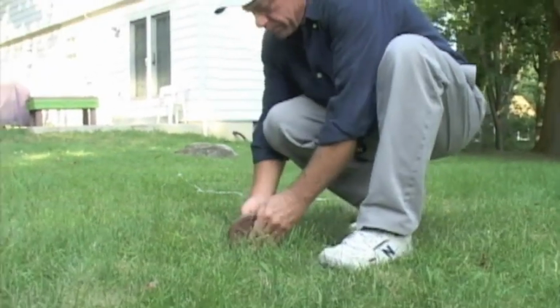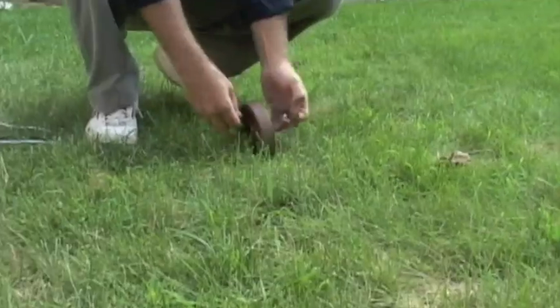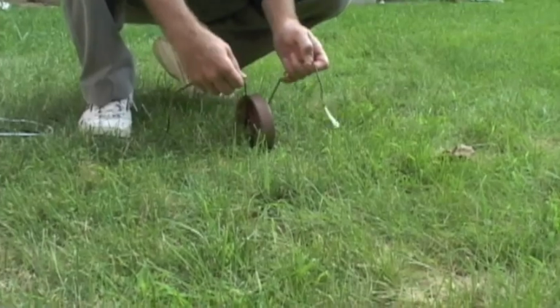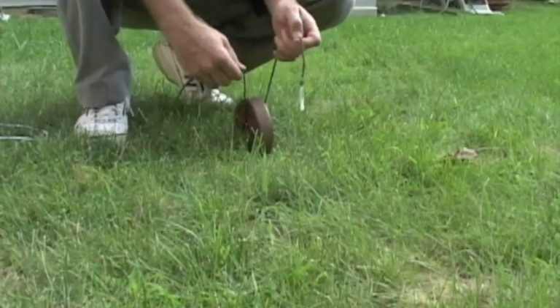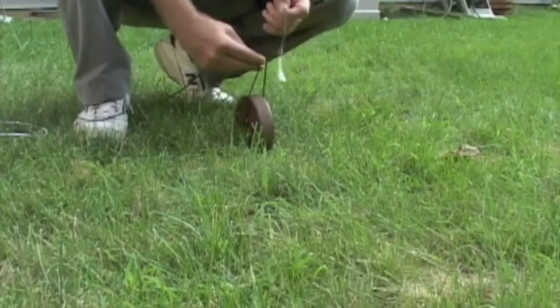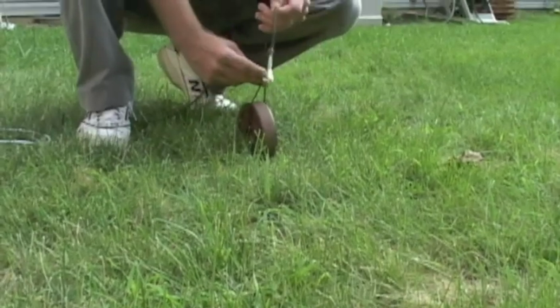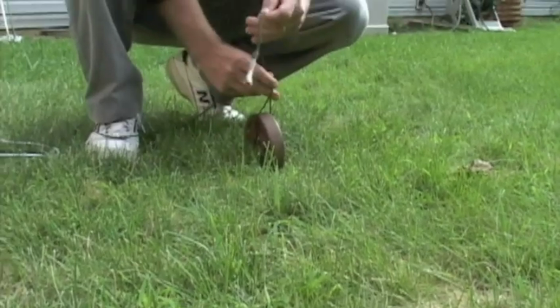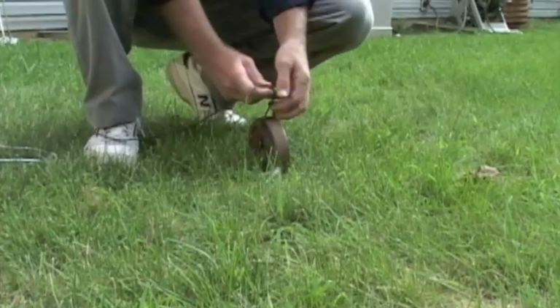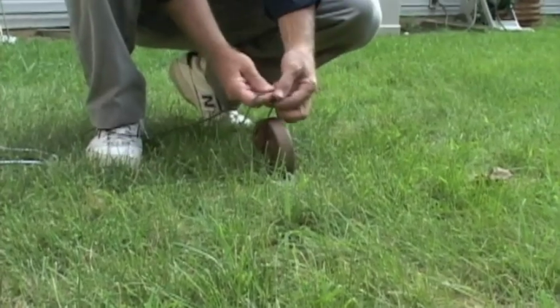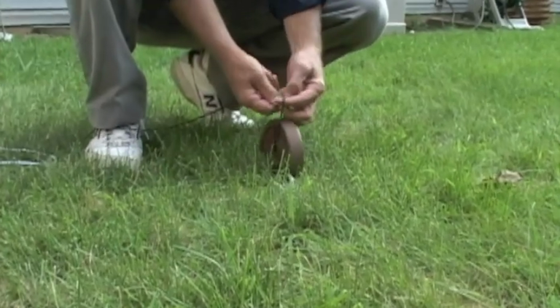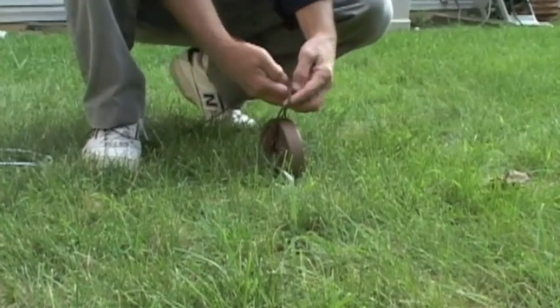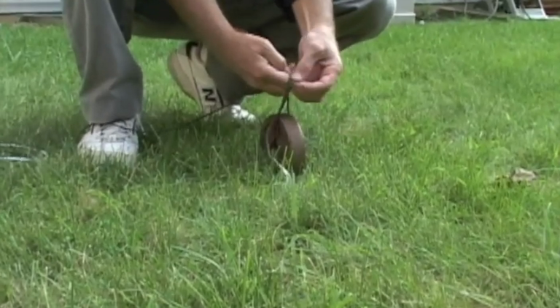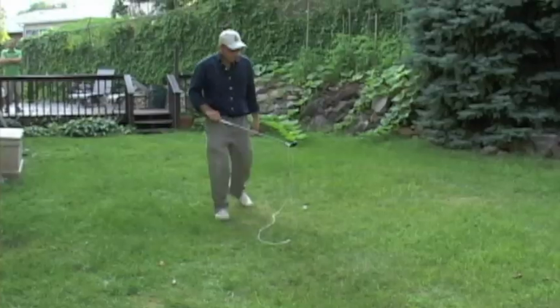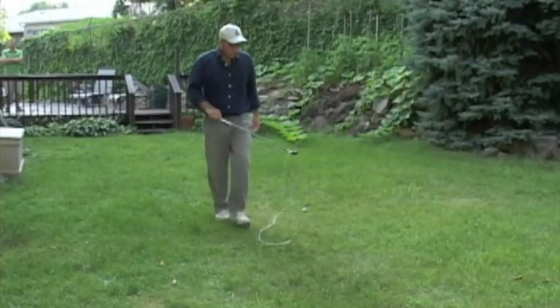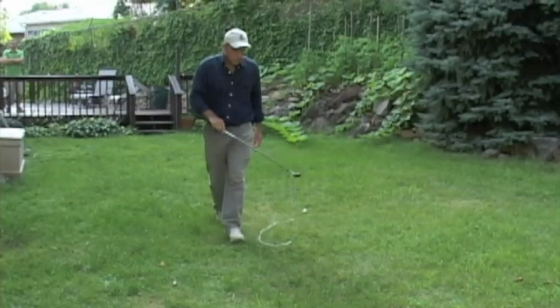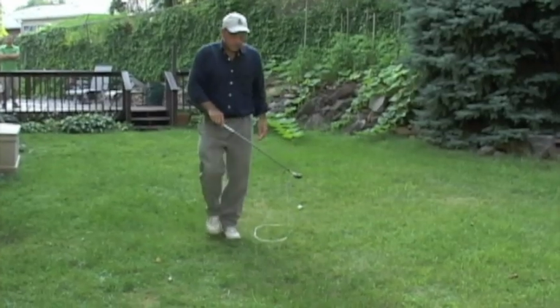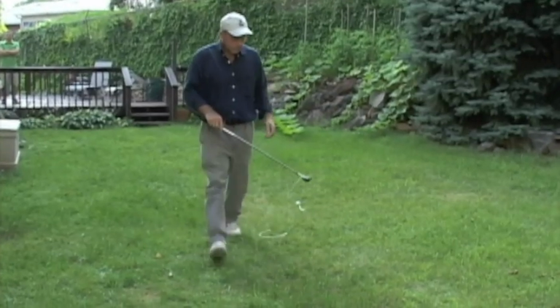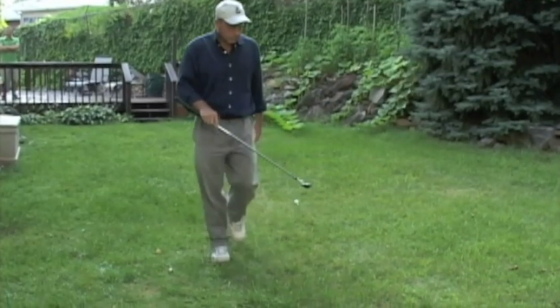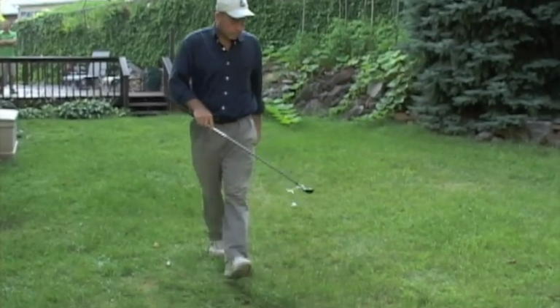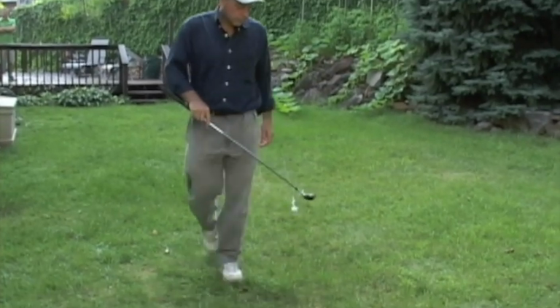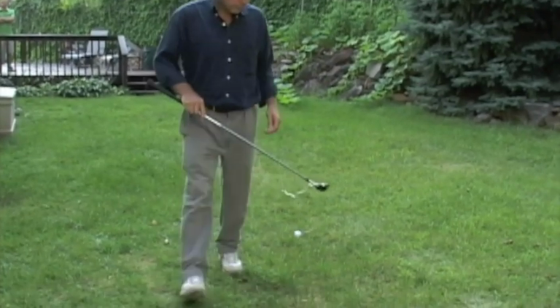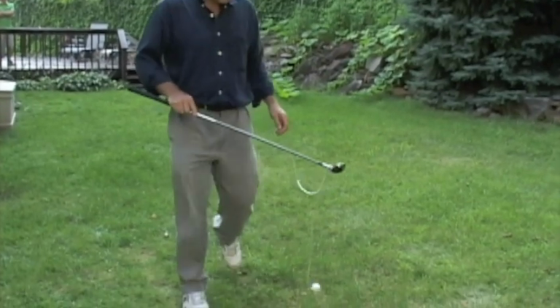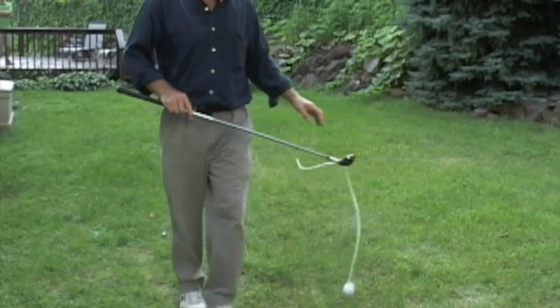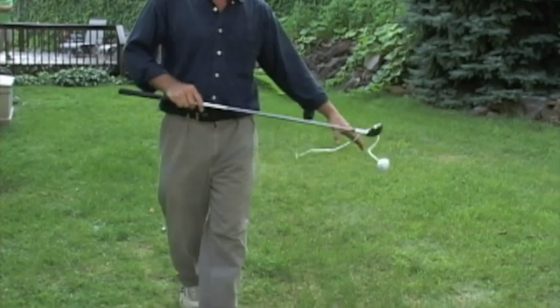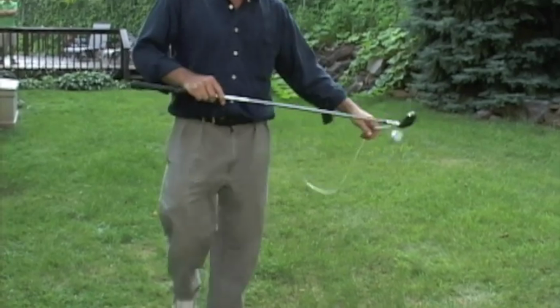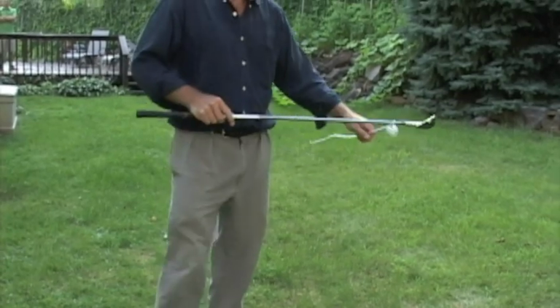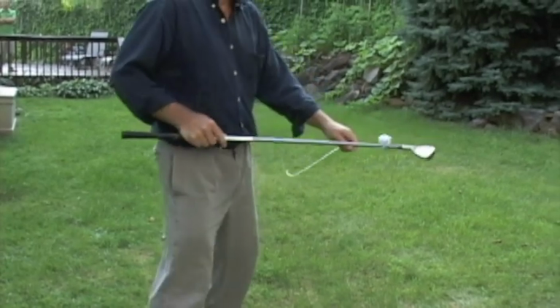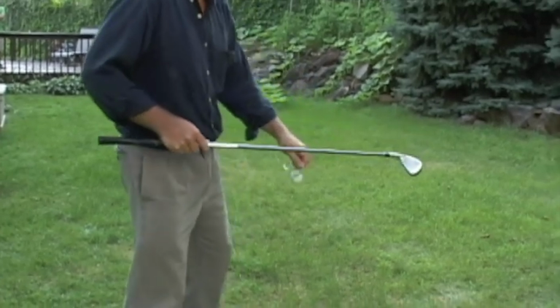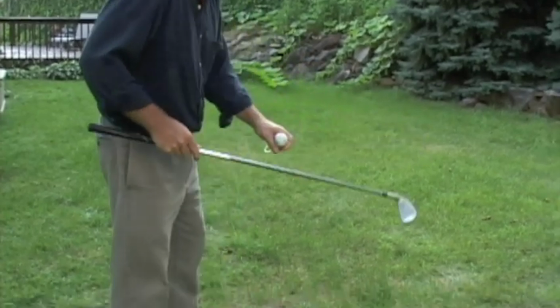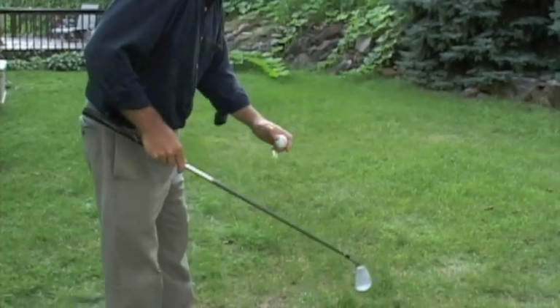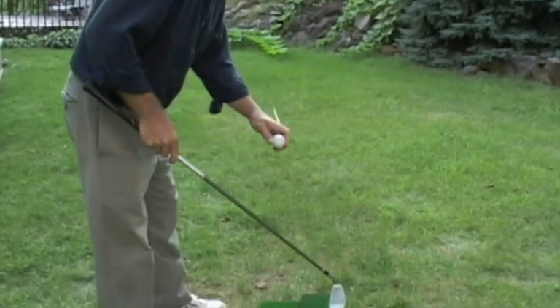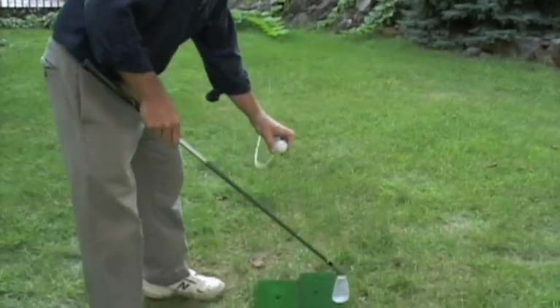Just tie it to a rock or any weight to do. Only 20 yards are required. Set it up and POW! You're ready to go! That's right, you'll be whacking golf balls in no time.